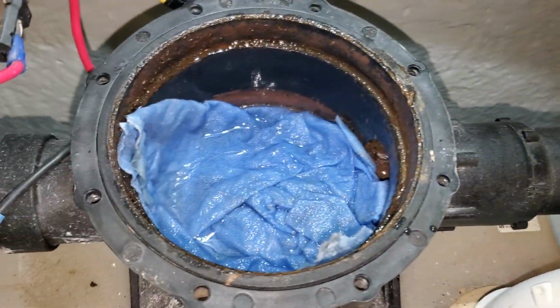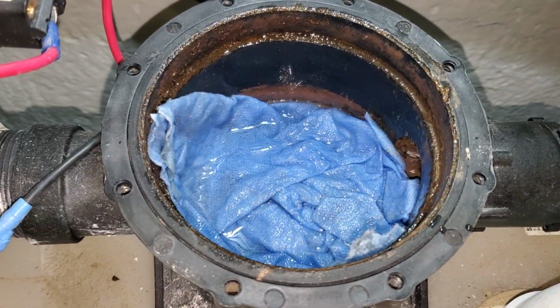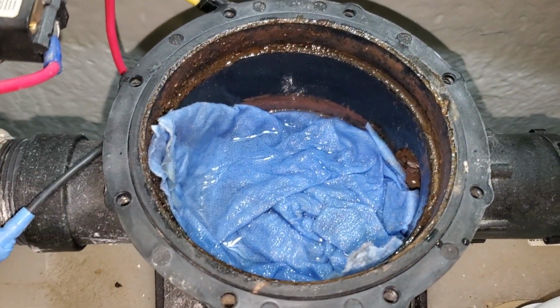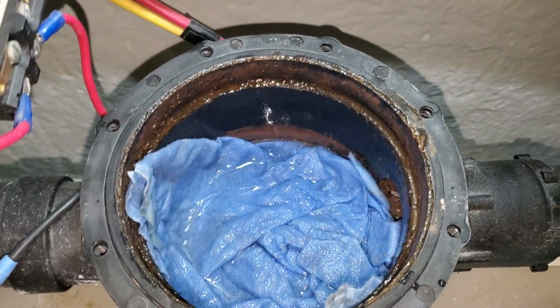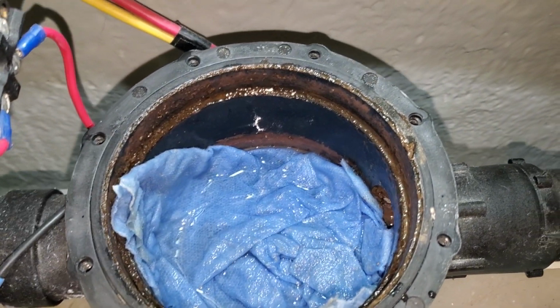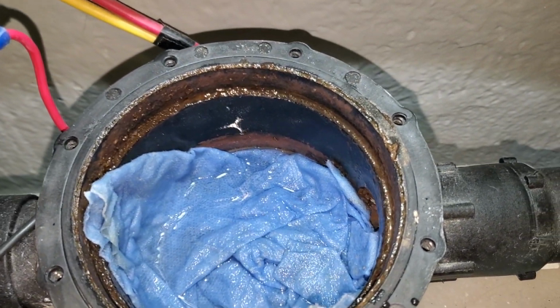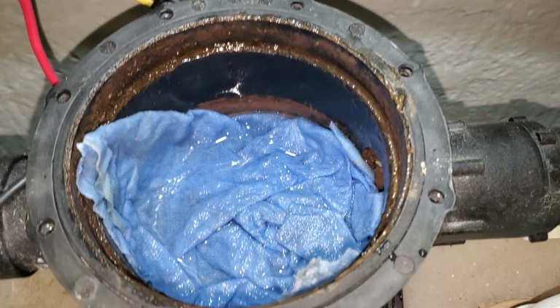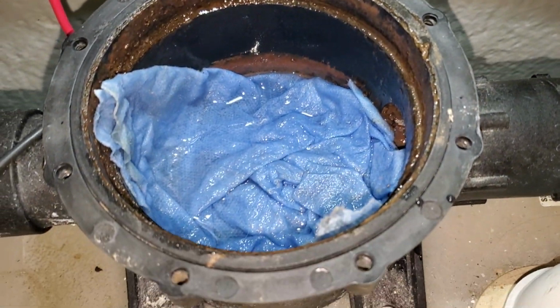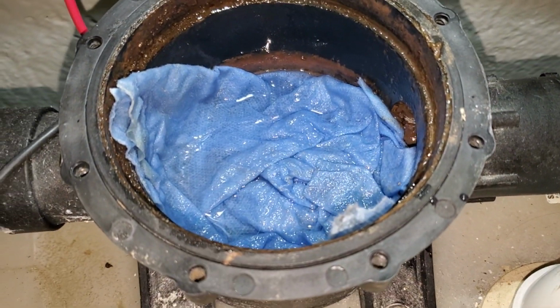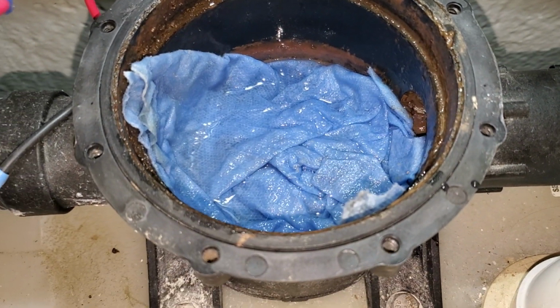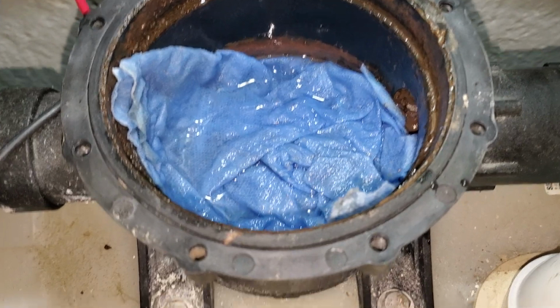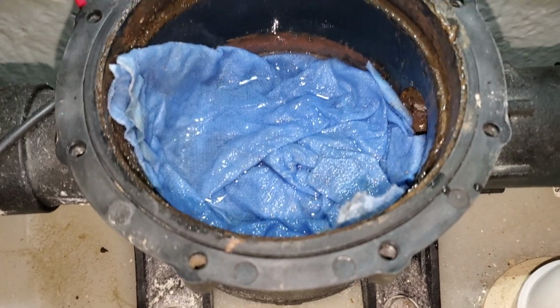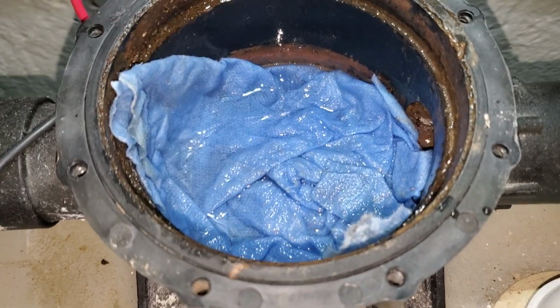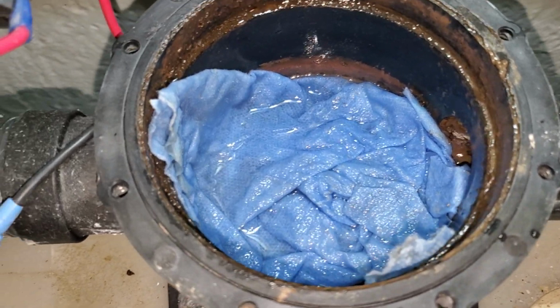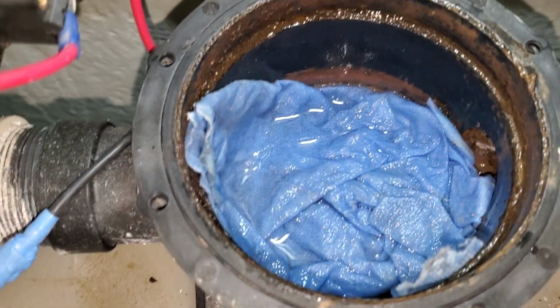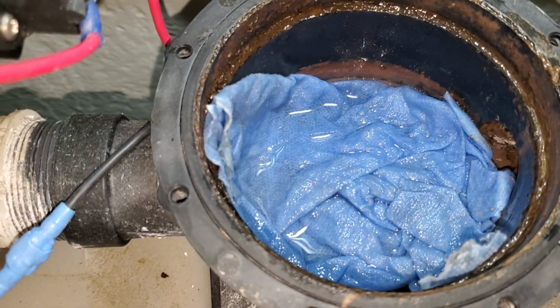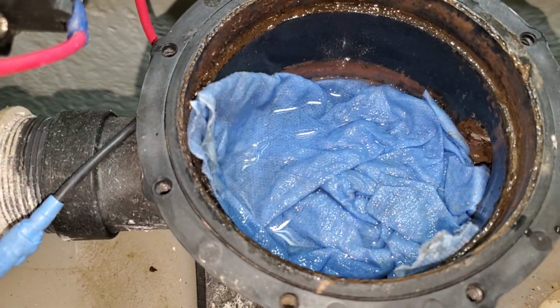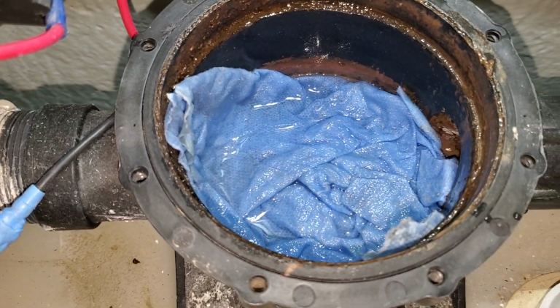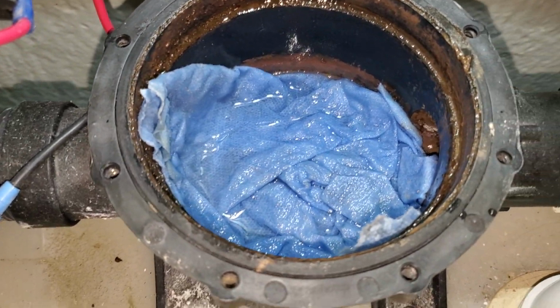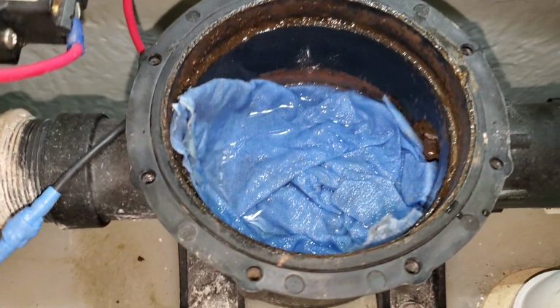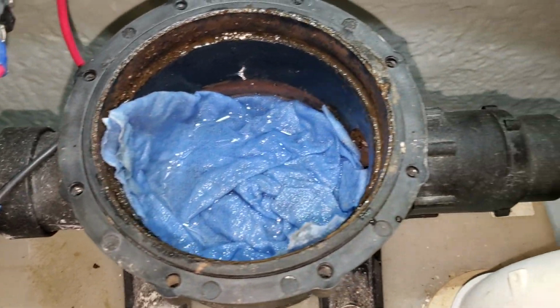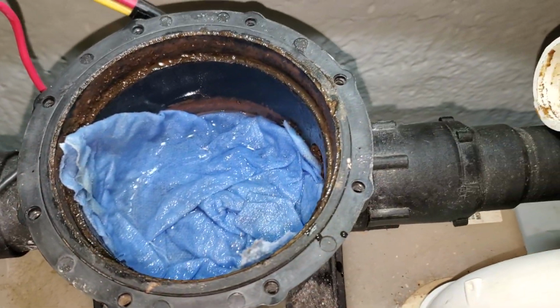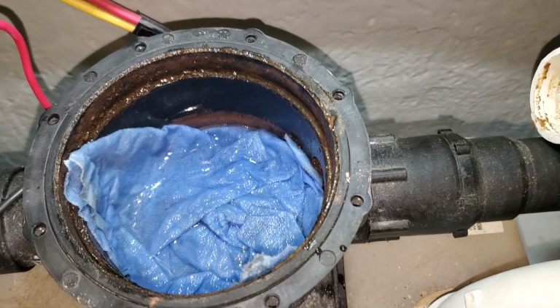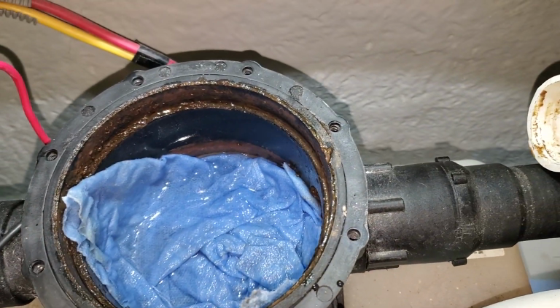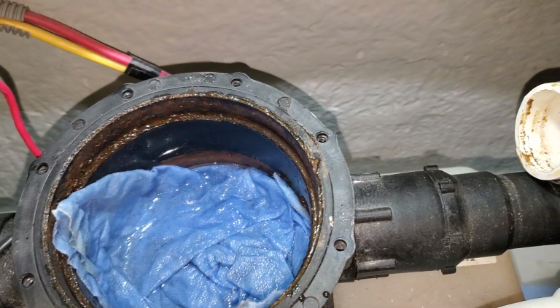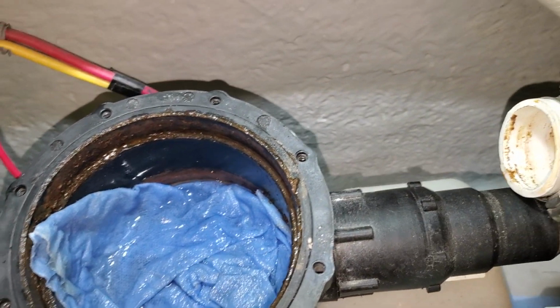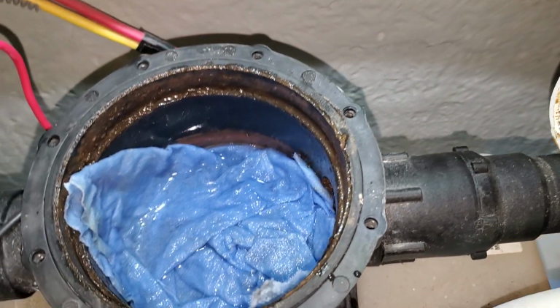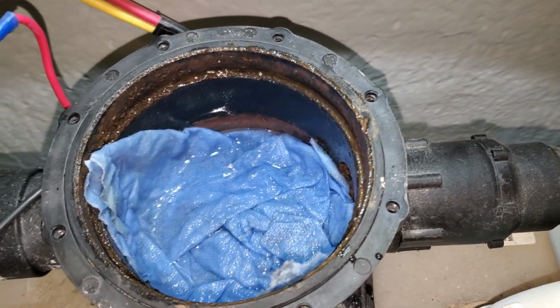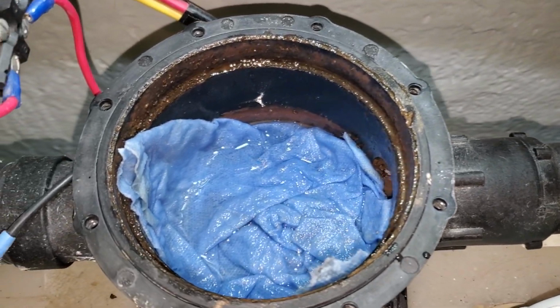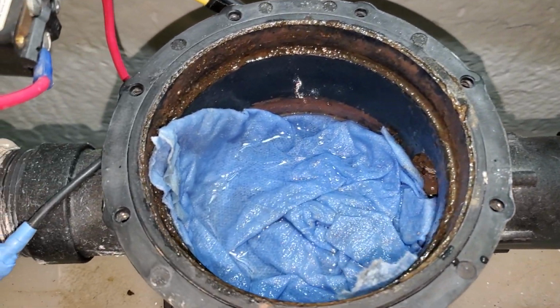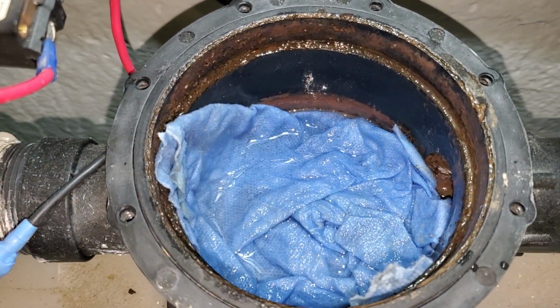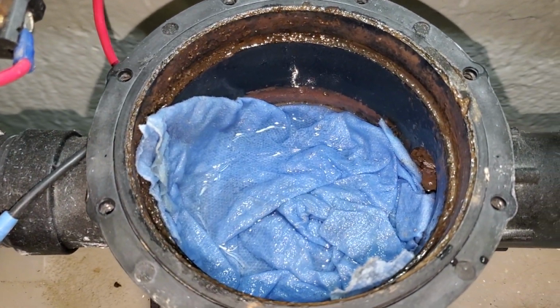I also fill the toilet up all the way to the brim and flush it a few times, because it takes a while to get clean water going through here.